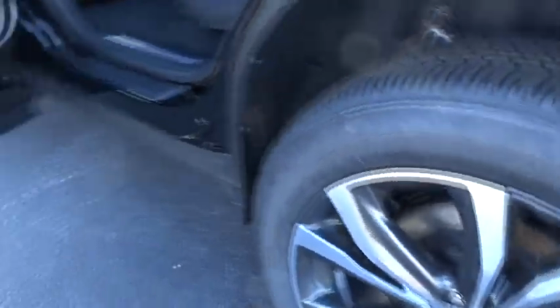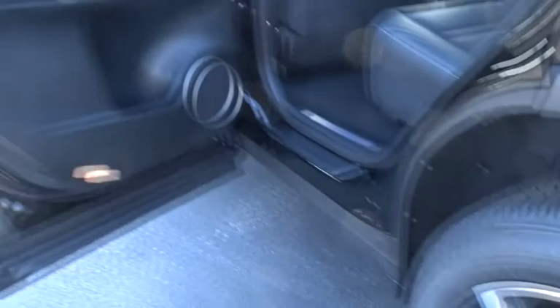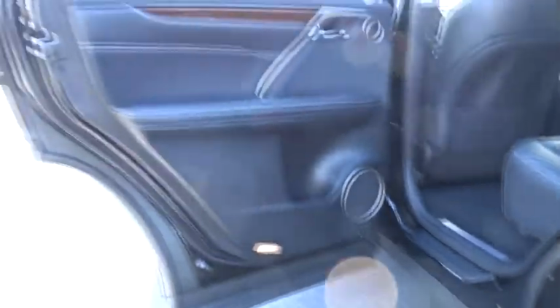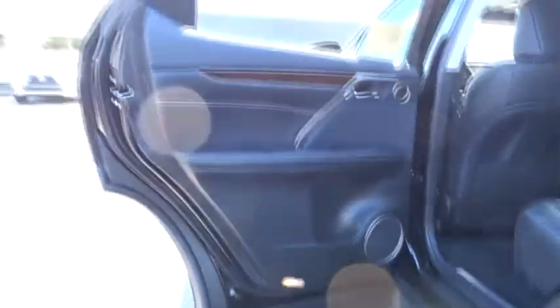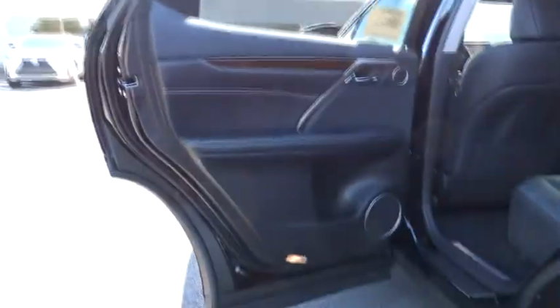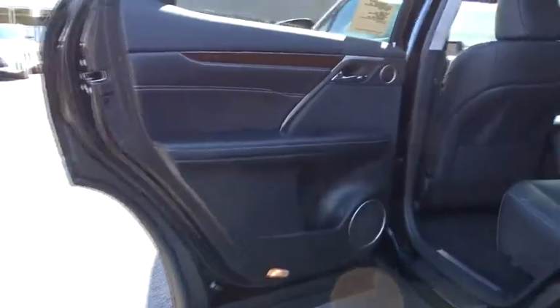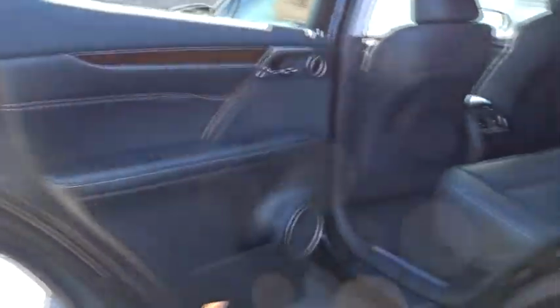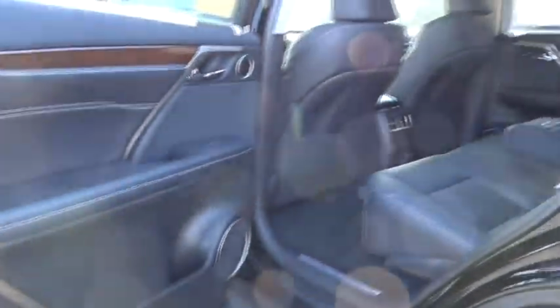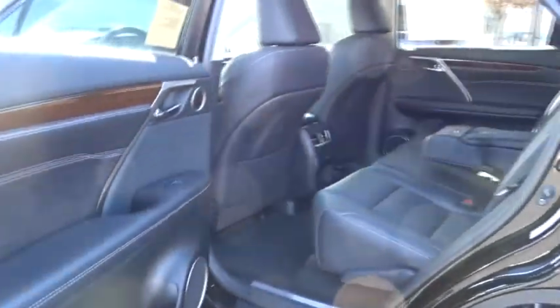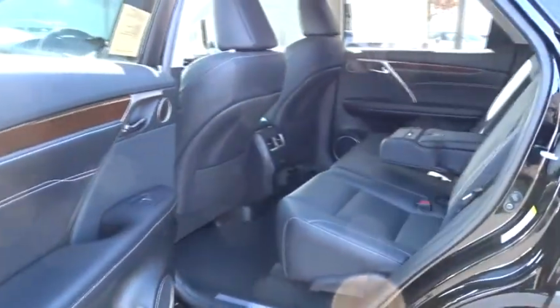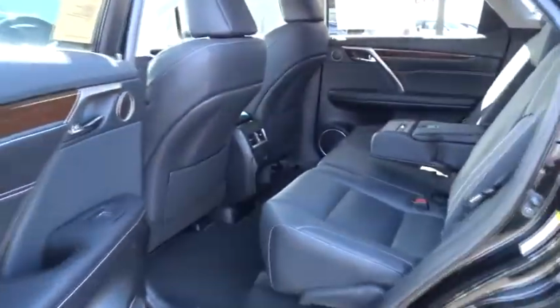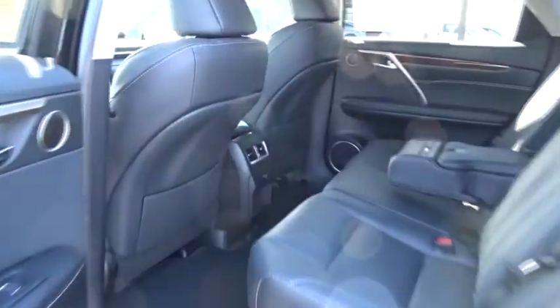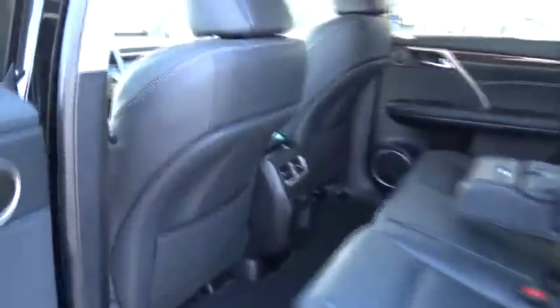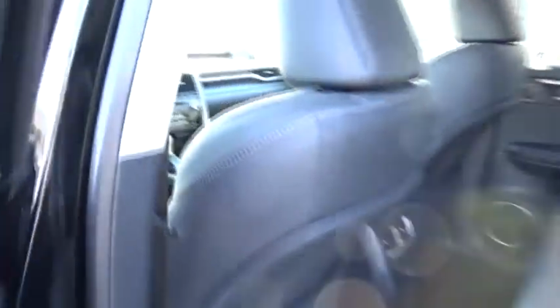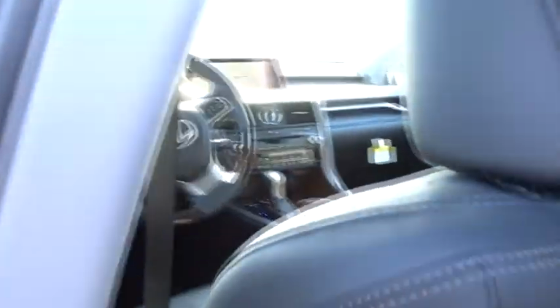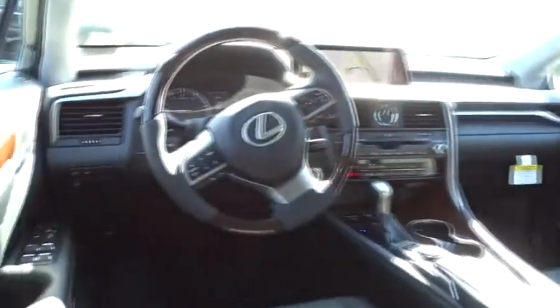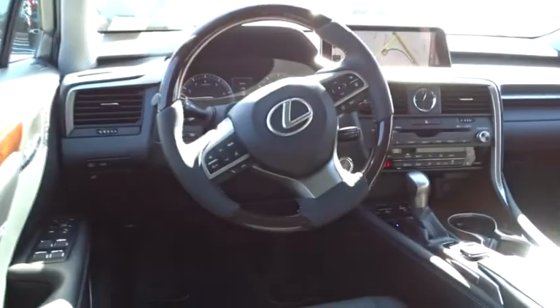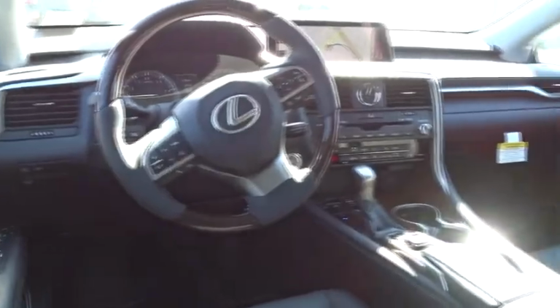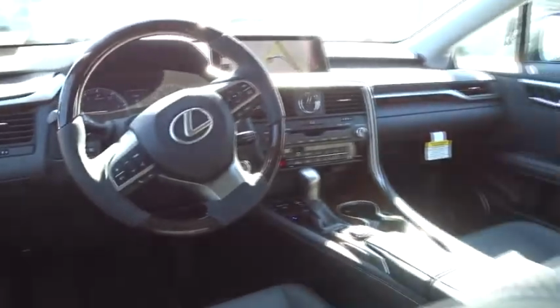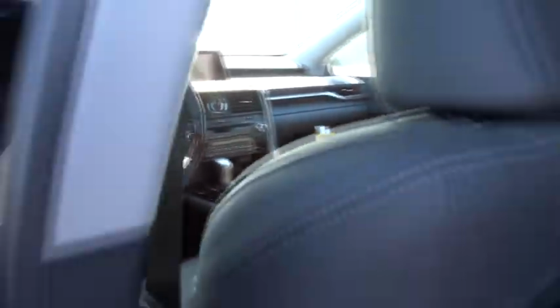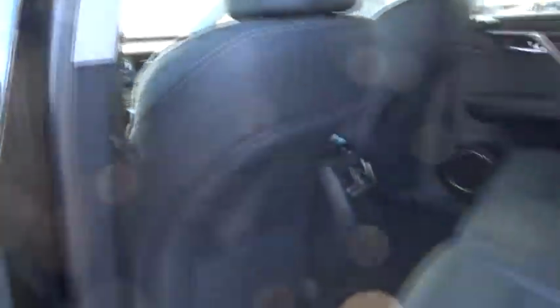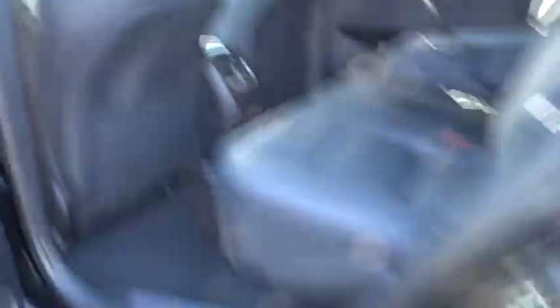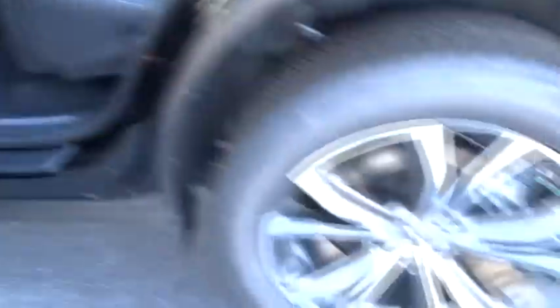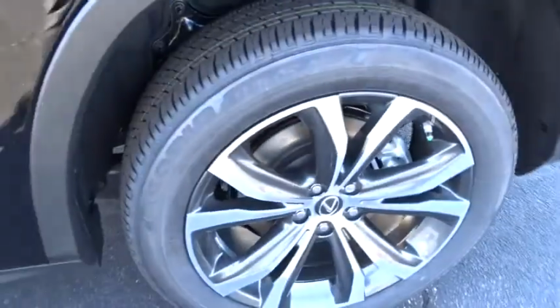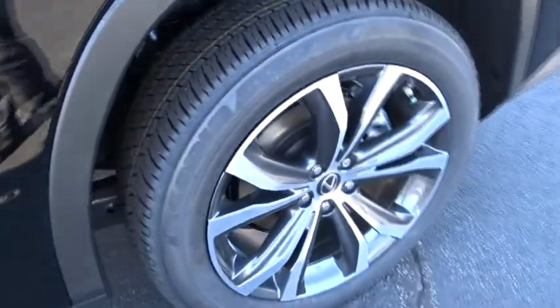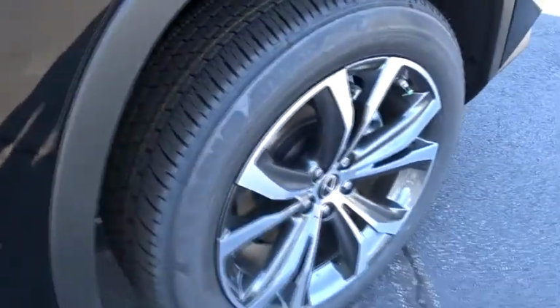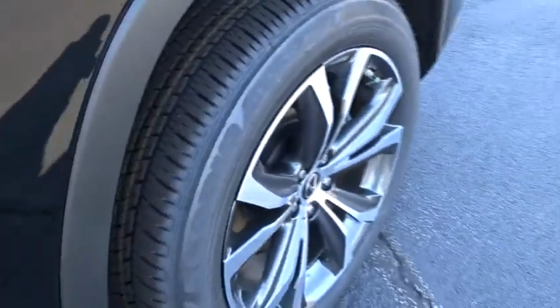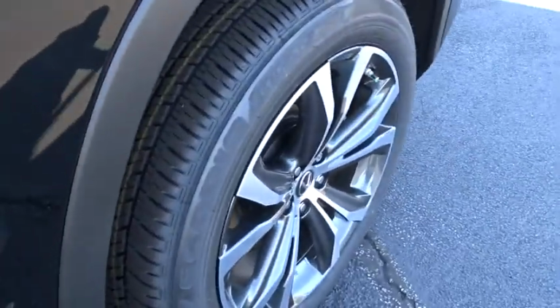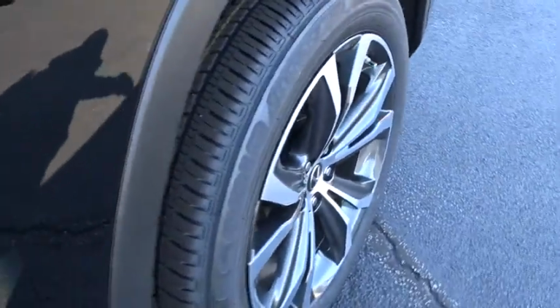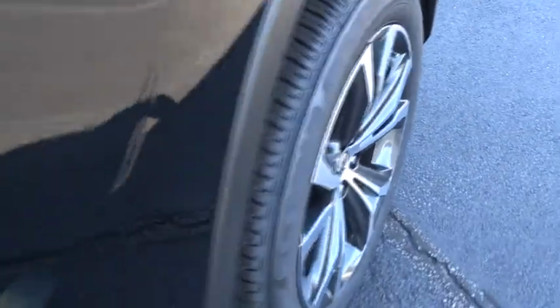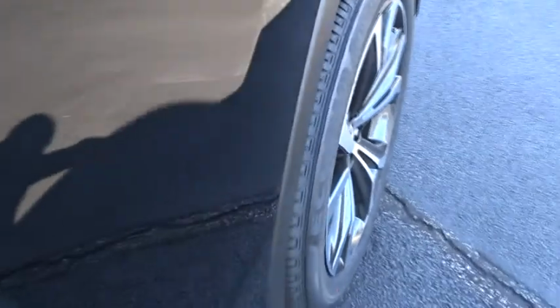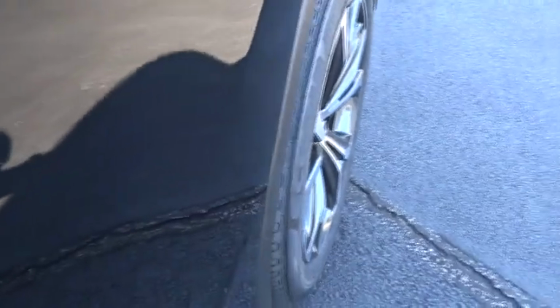Leather-wrapped steering wheel, Bluetooth, adjustable steering wheel, power steering, auto-dimming rearview mirror, keyless start, cruise control, aluminum wheels, hard disk drive media storage, floor mats.